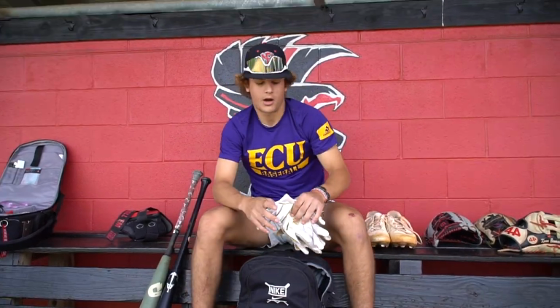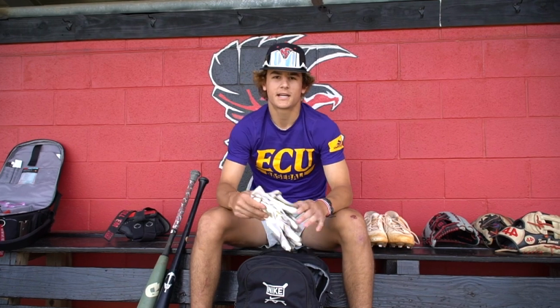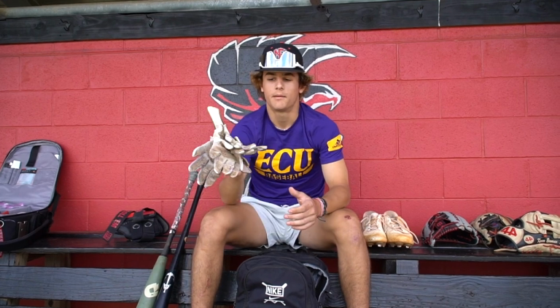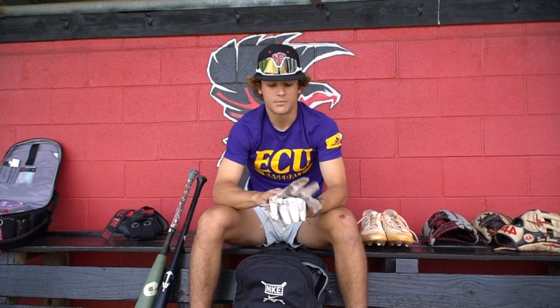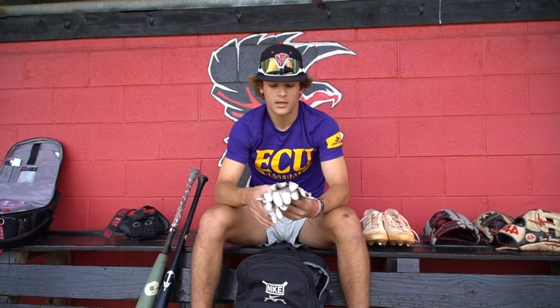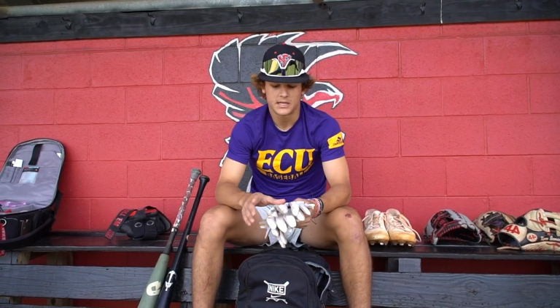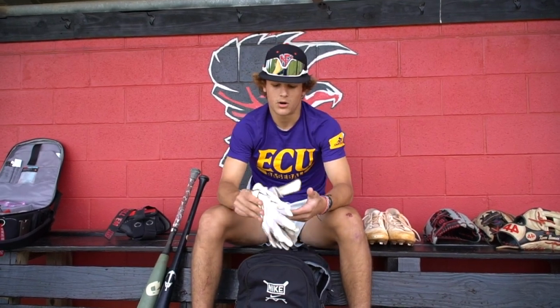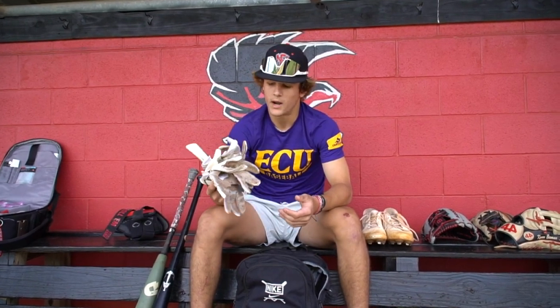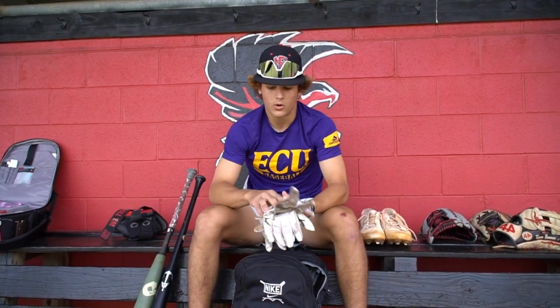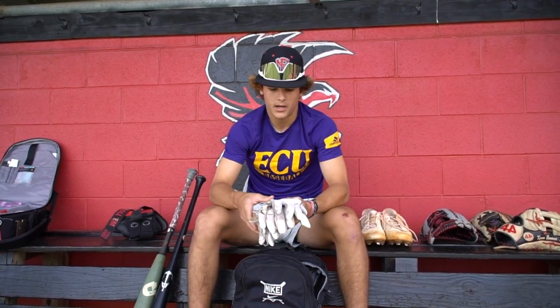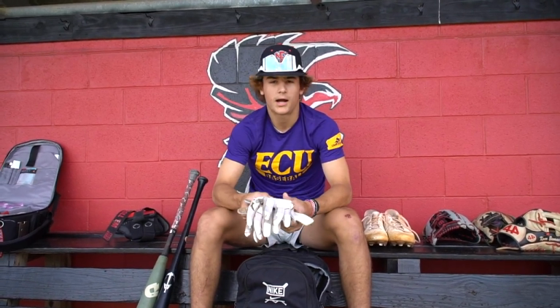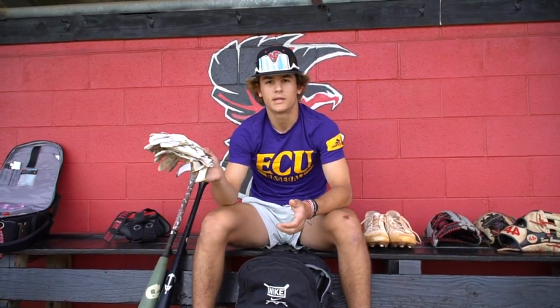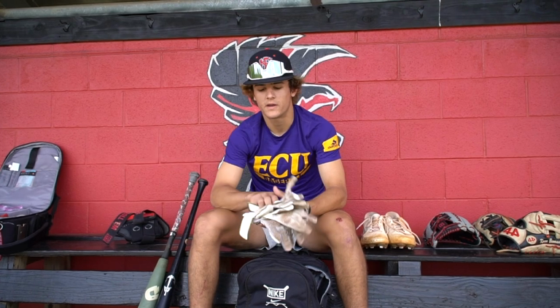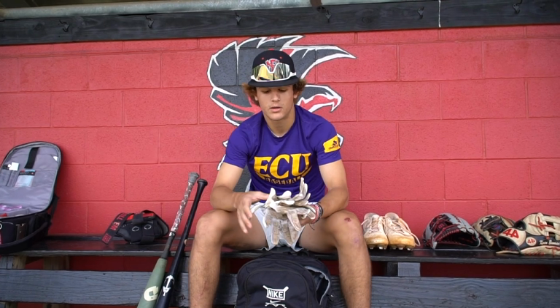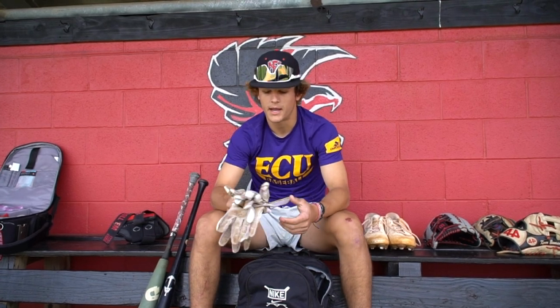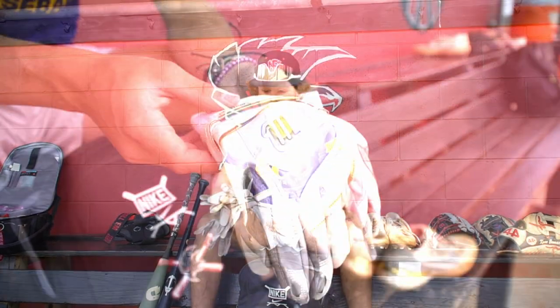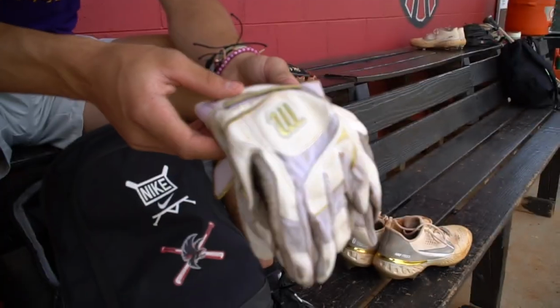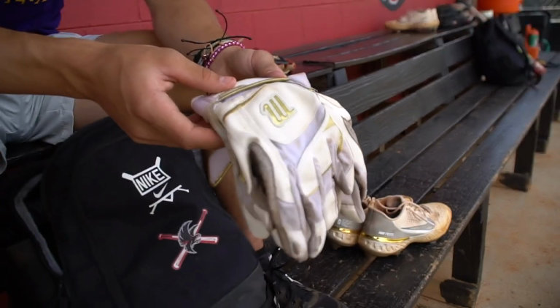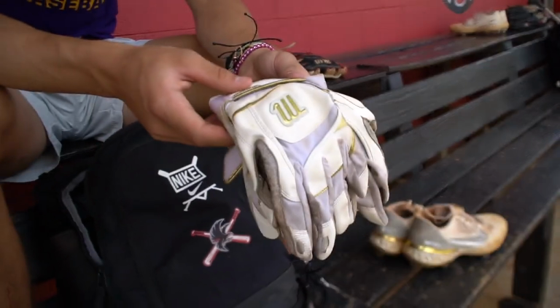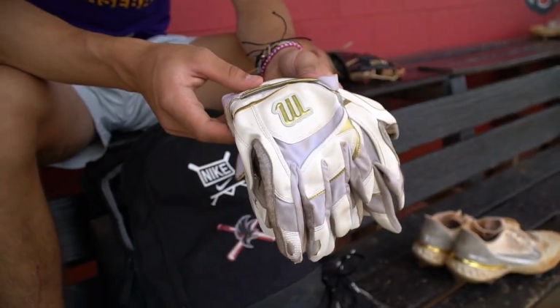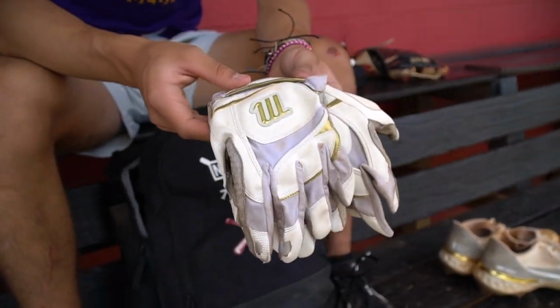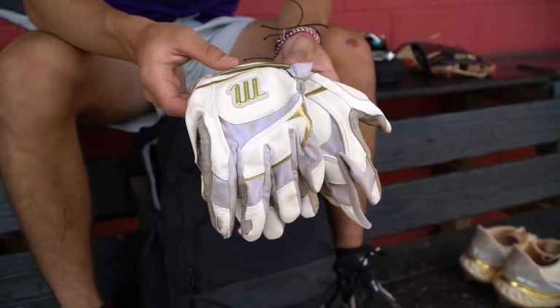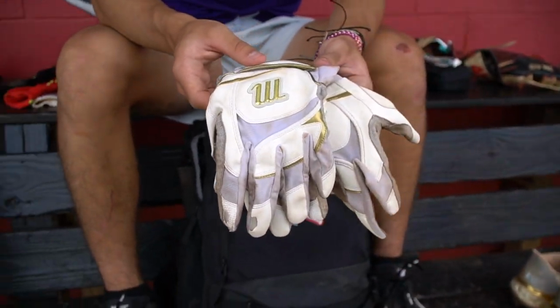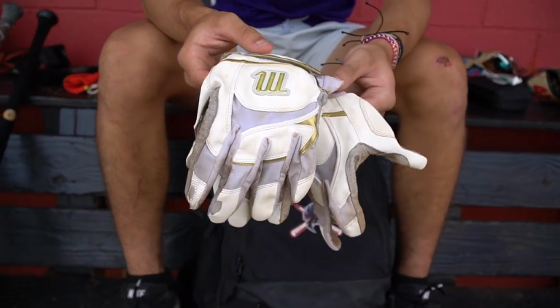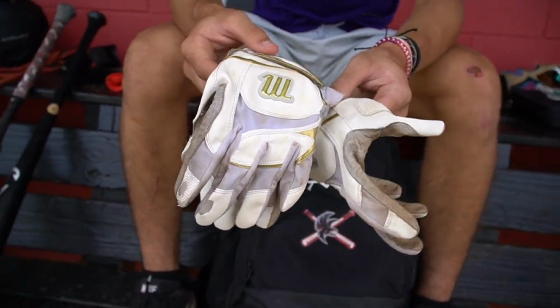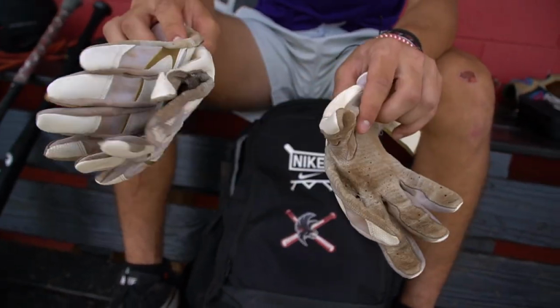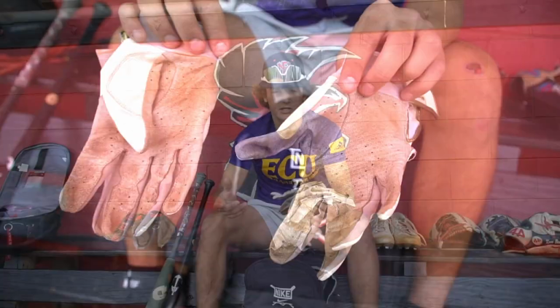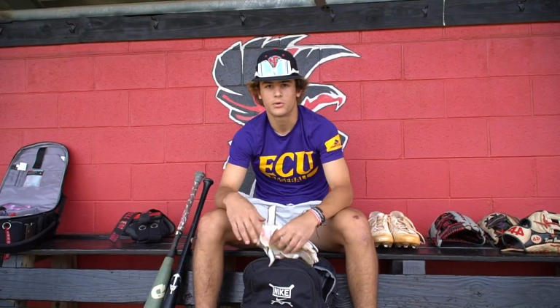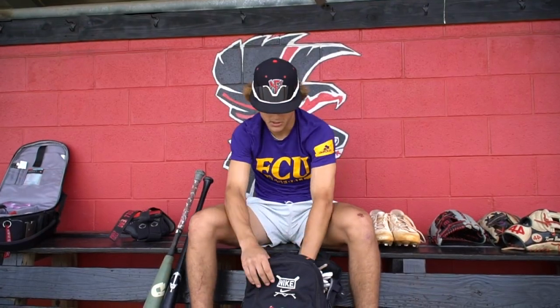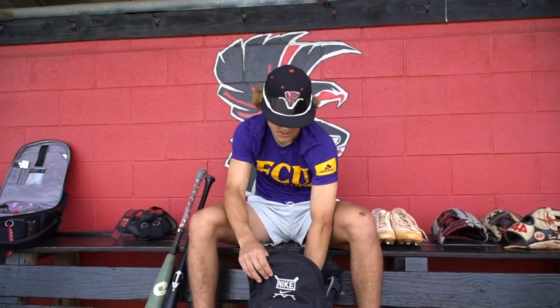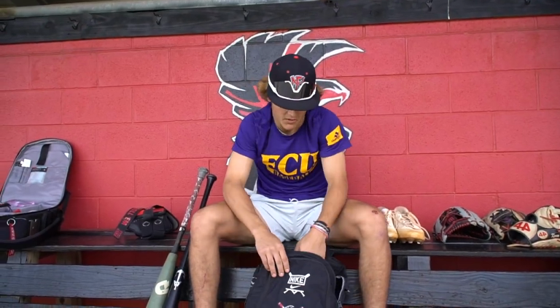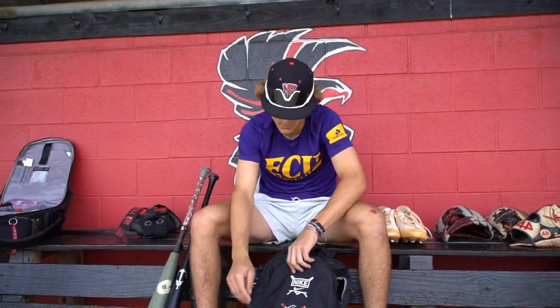Next I got my Marucci batting gloves. These are white and gold right here. I like the way these feel on my hands when I'm hitting. They're light, they're simple, and I've always used Marucci and just stuck to it, so they feel comfortable to me.